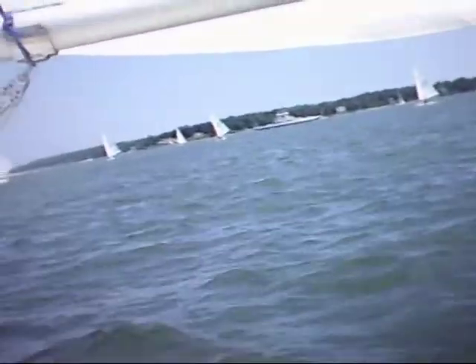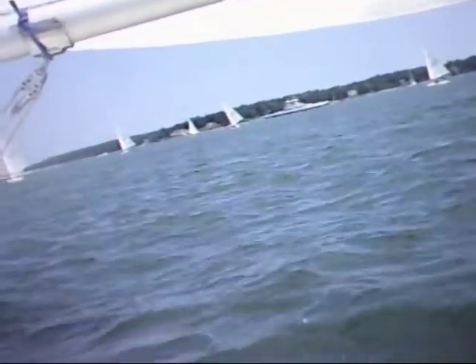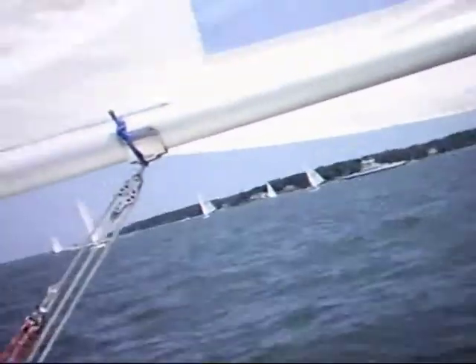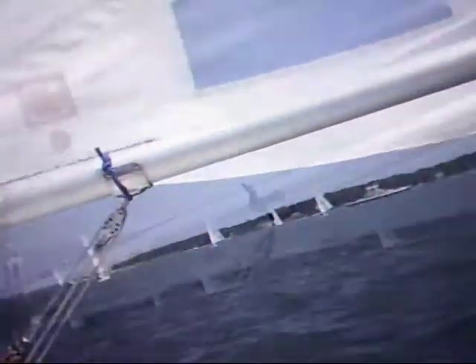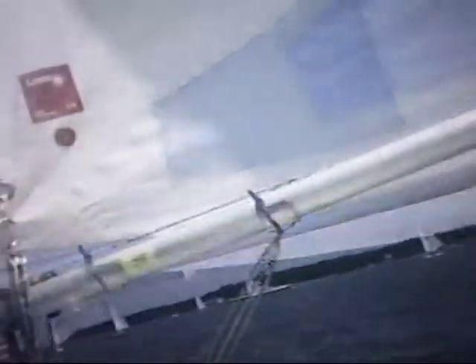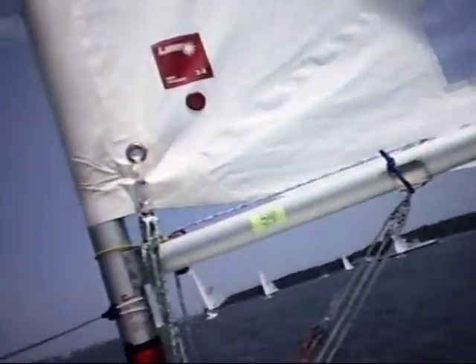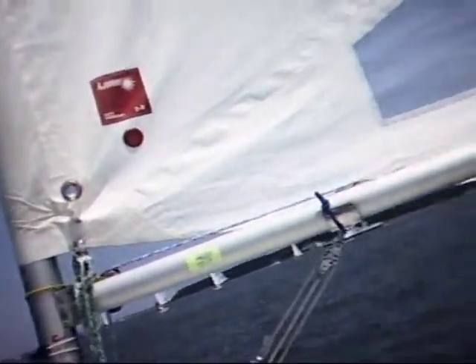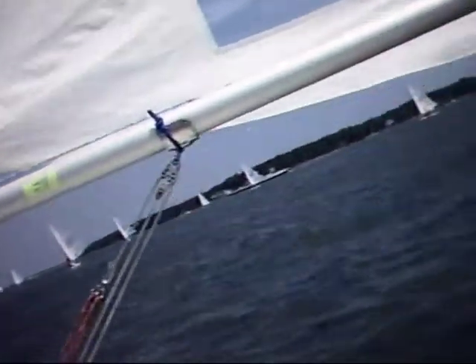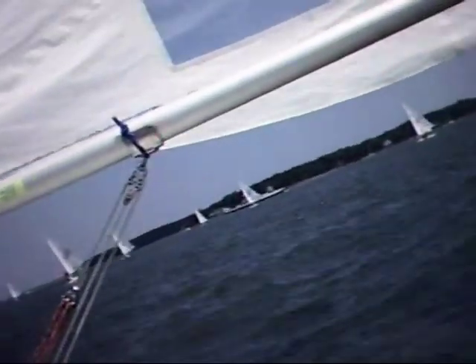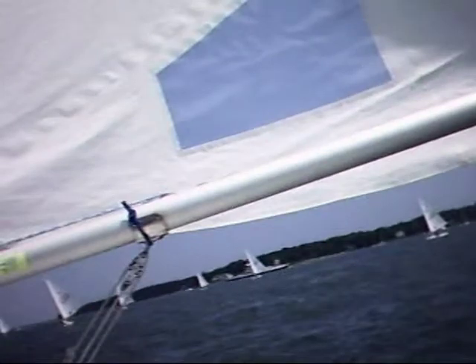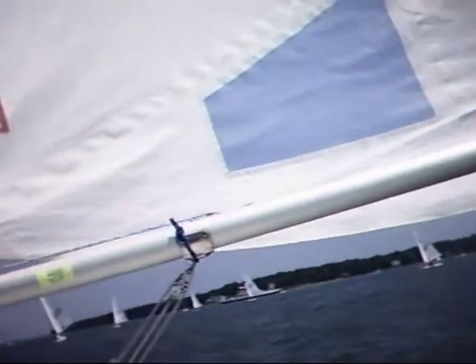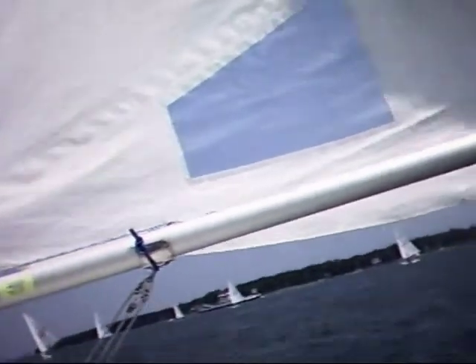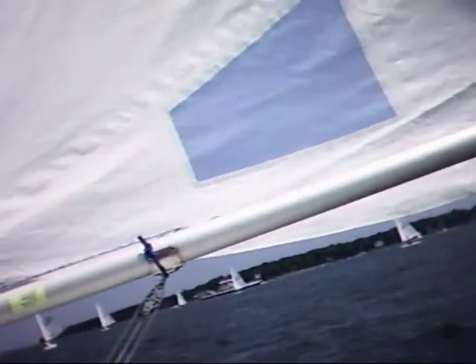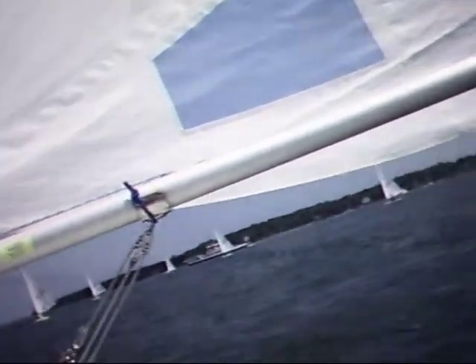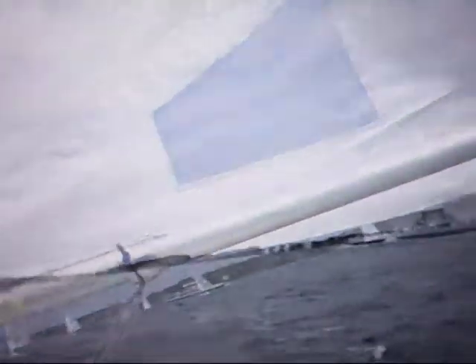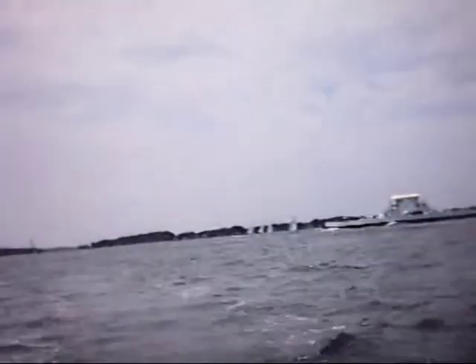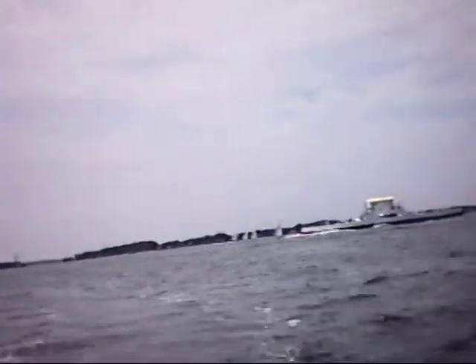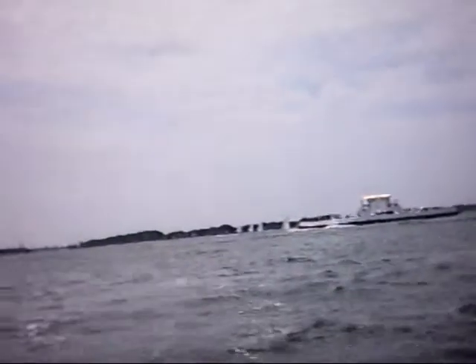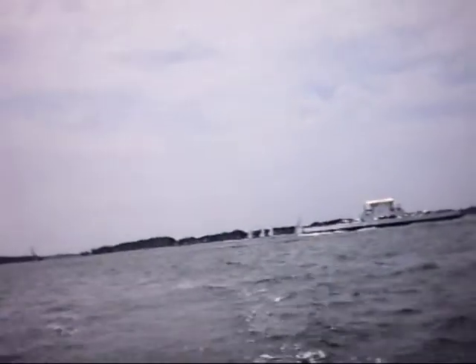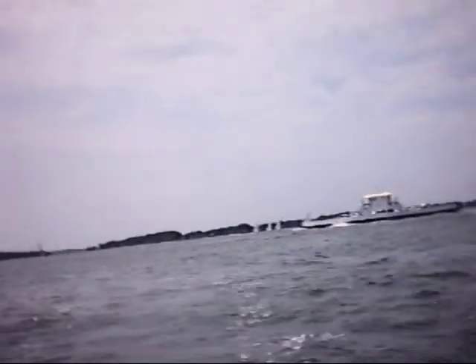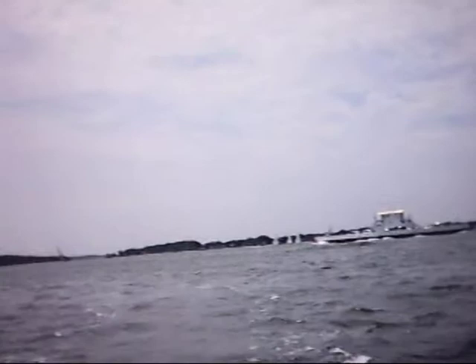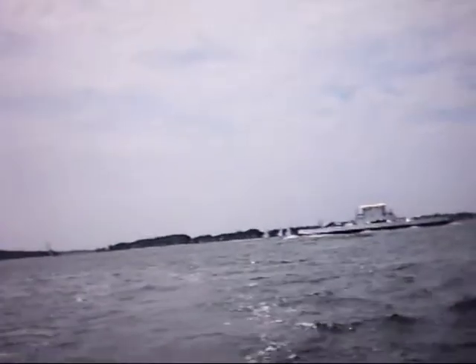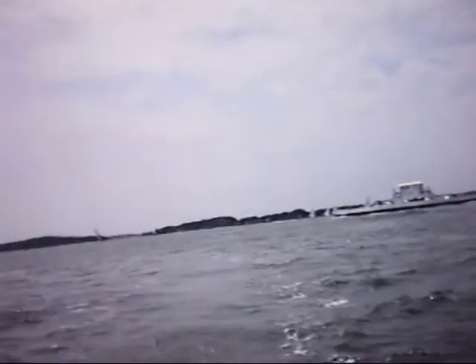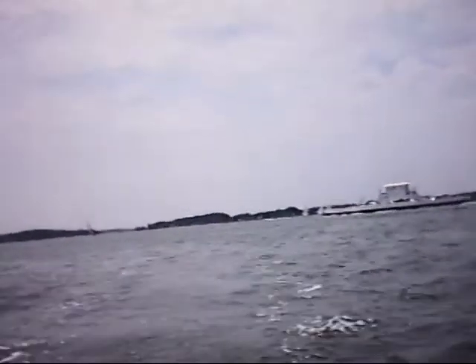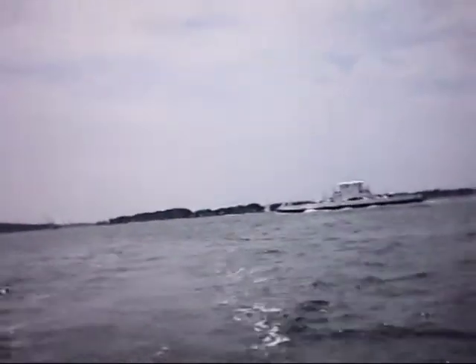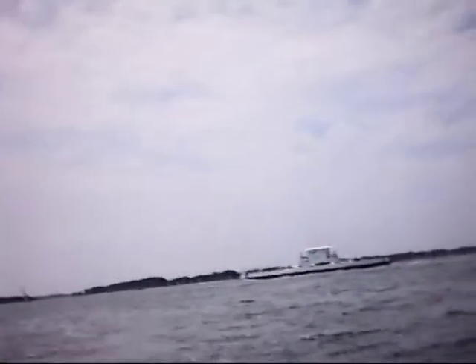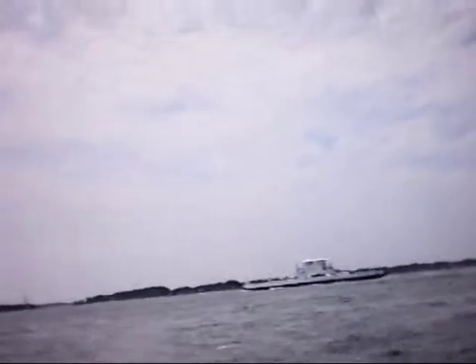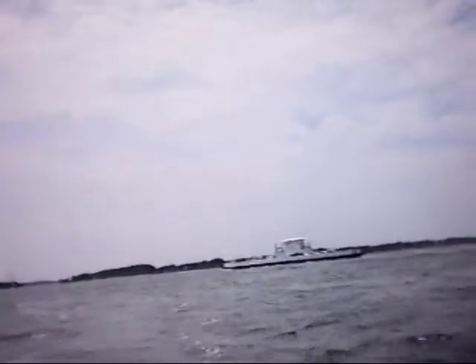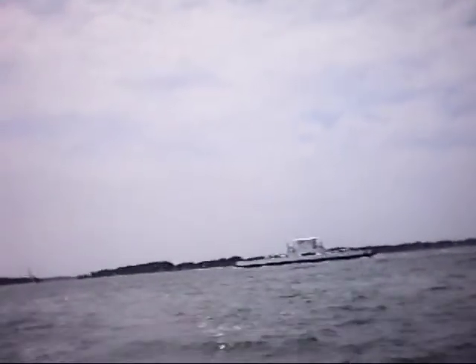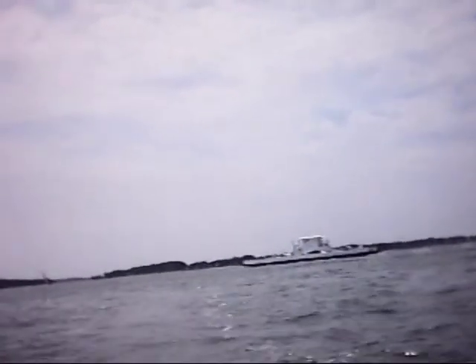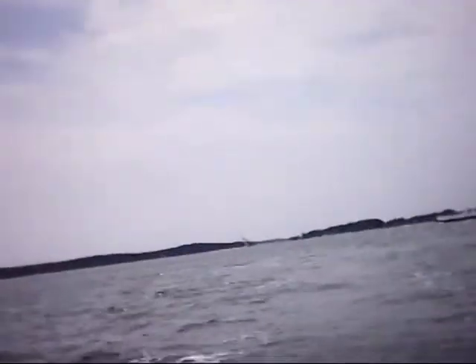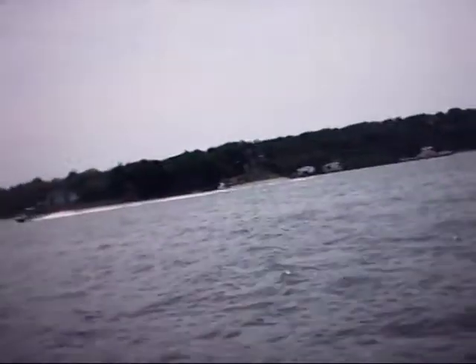The ferries have the right of way — this guy is going to cross well in front of us. This ferry crossing behind me is going to split the fleet. Those are Lasers on the other side that have to duck them.